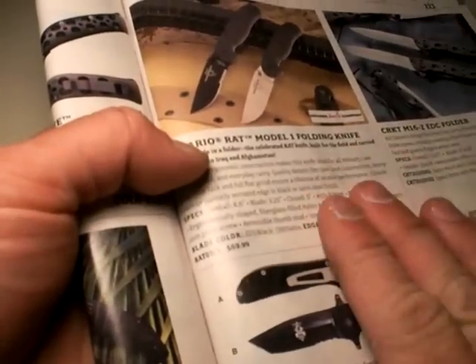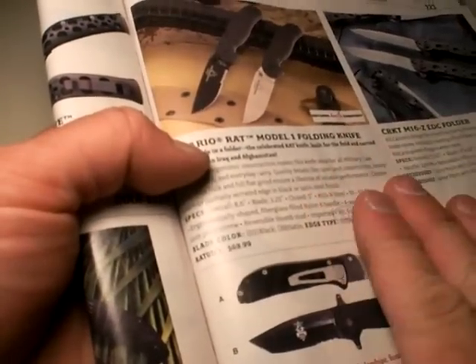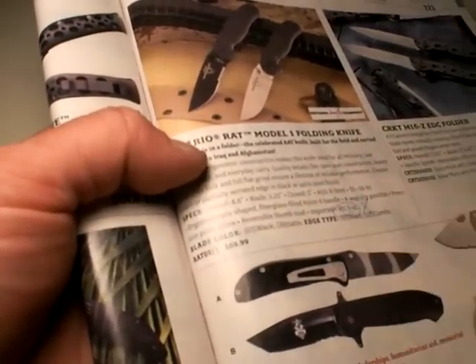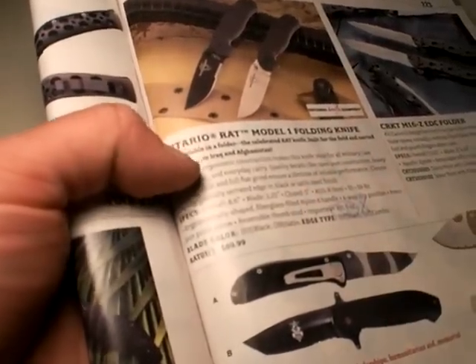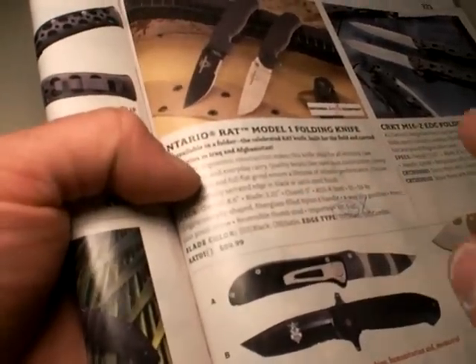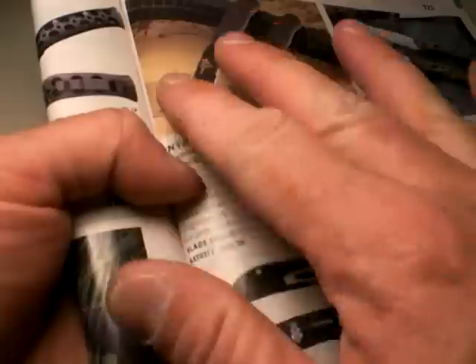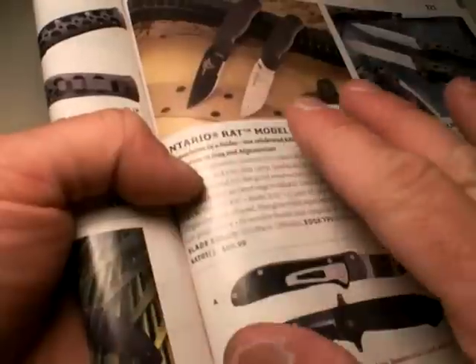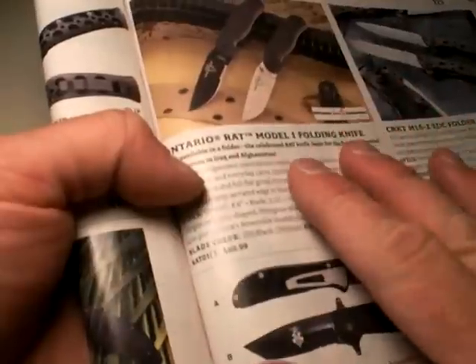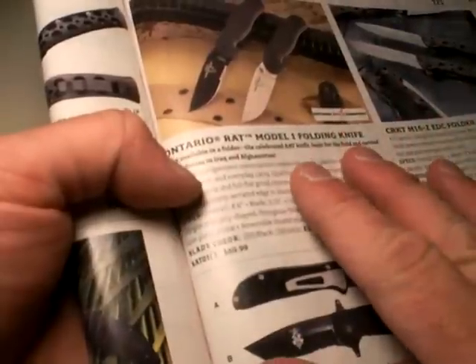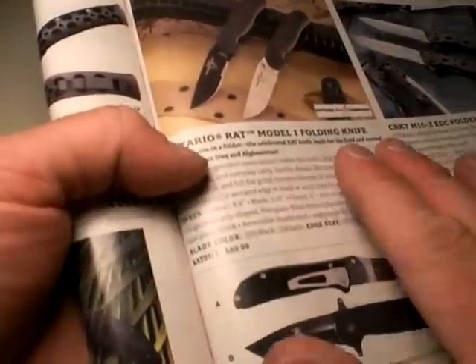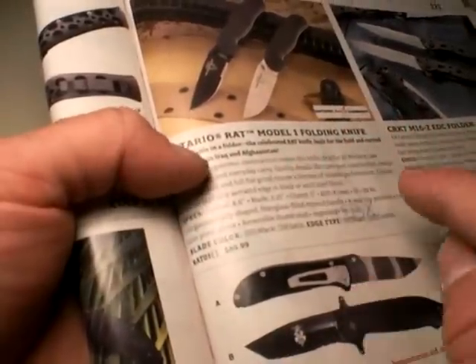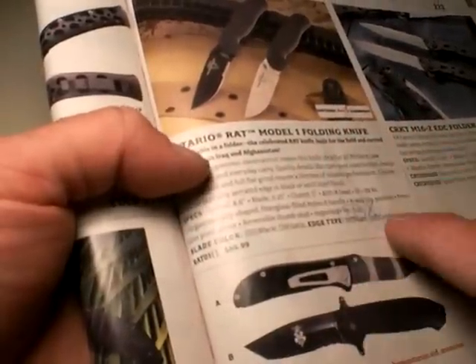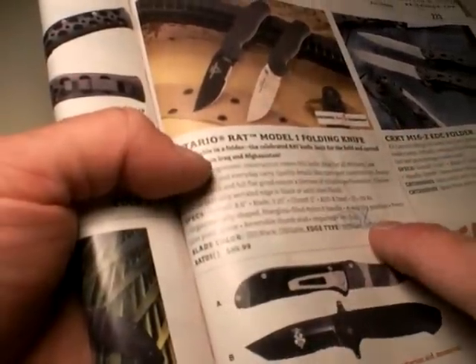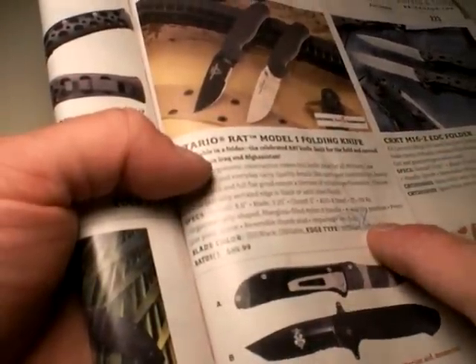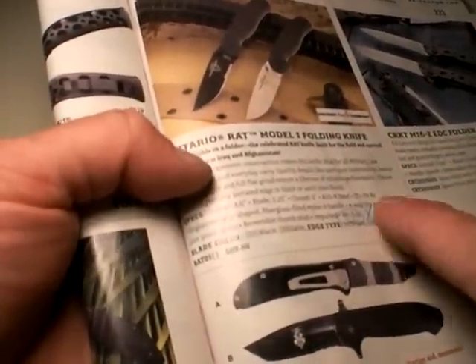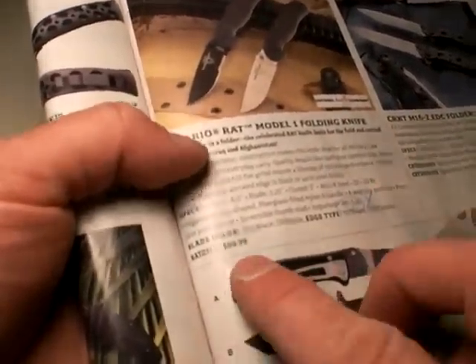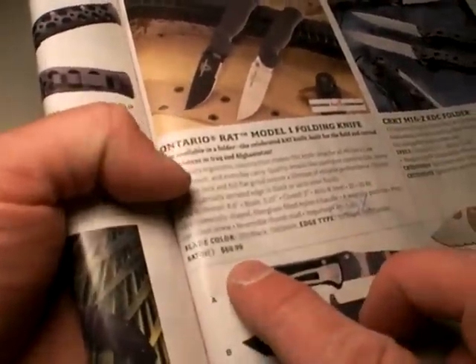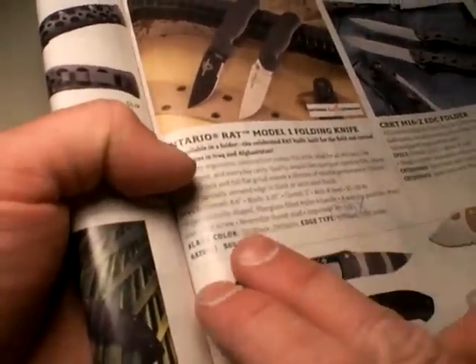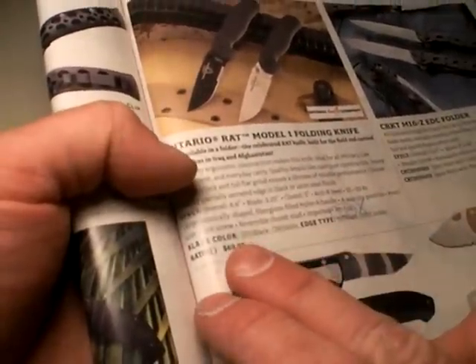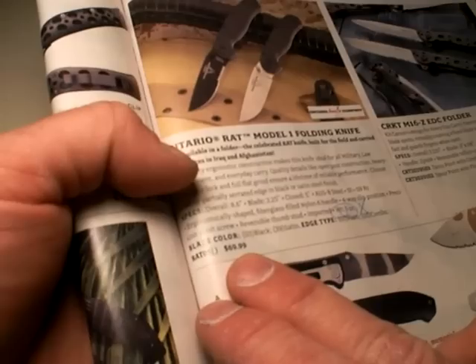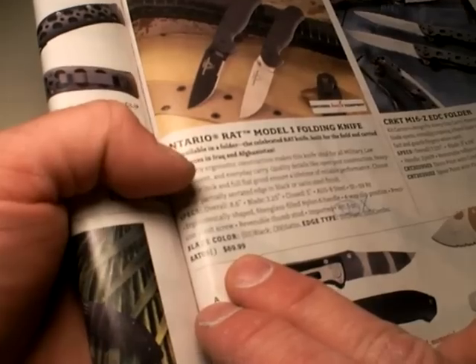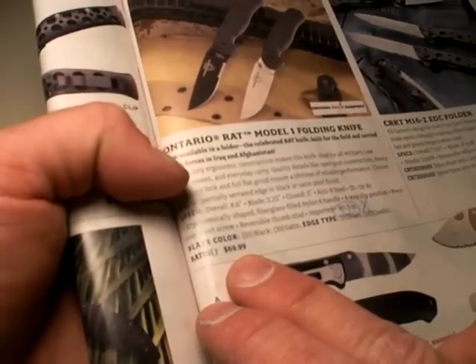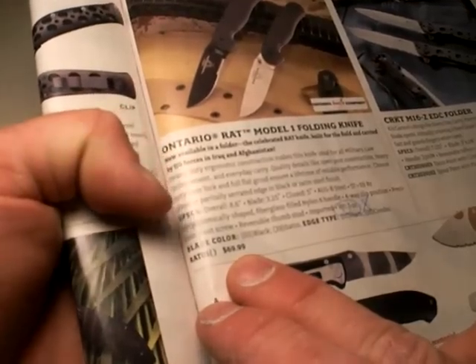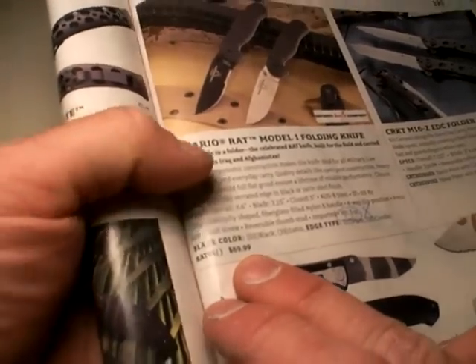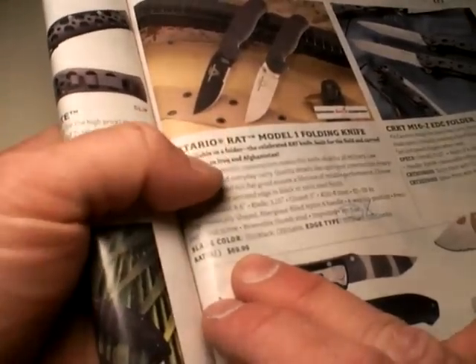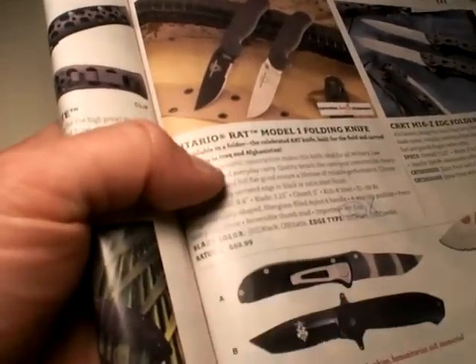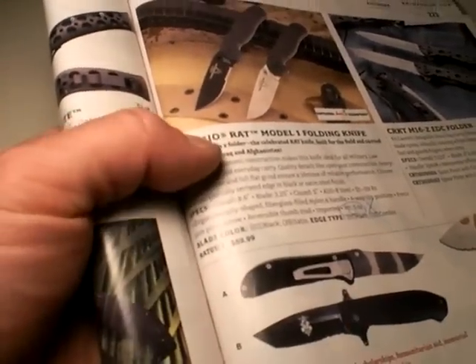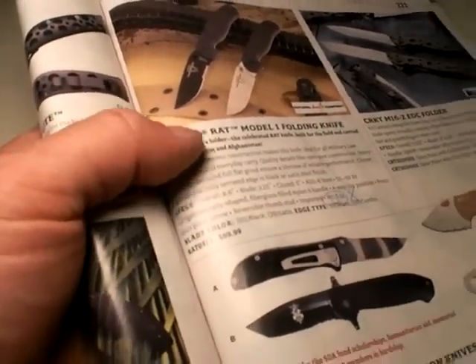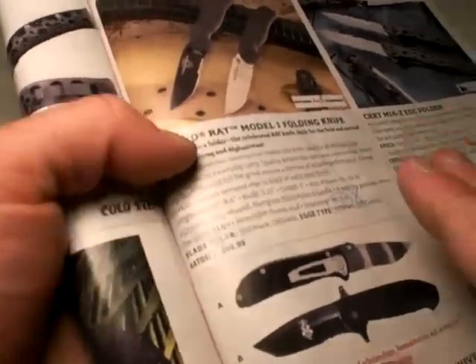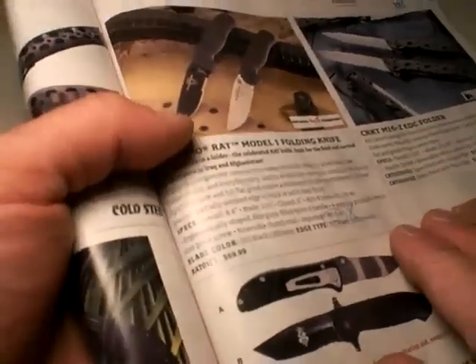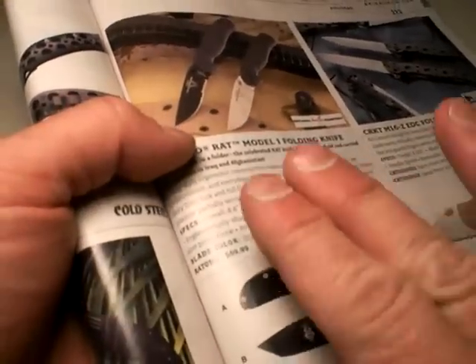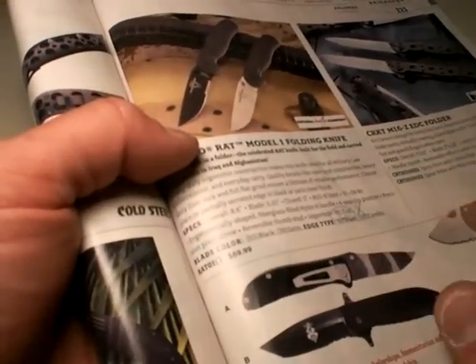There's always exceptions to every rule, and I liked everything I saw about this knife. But when I considered the 5 ounces and then the price at the time — $69.99 — I was like, I'm going to hold off. So that was 2 years ago.